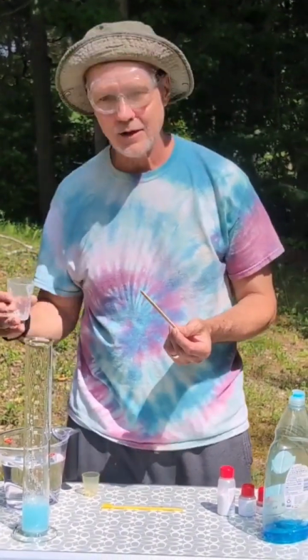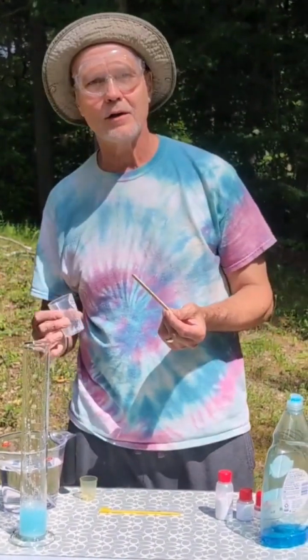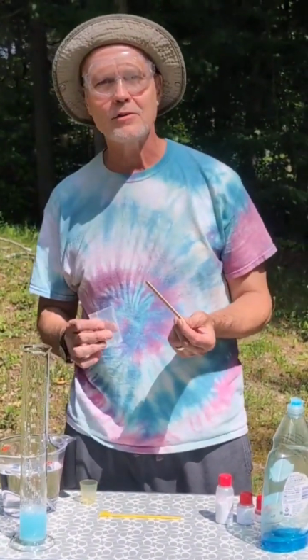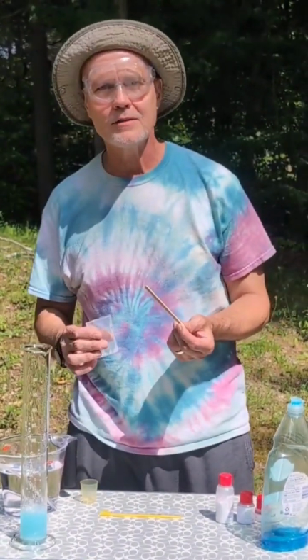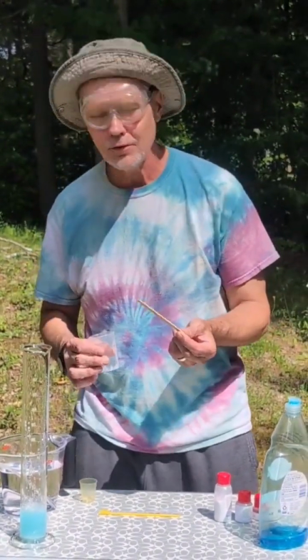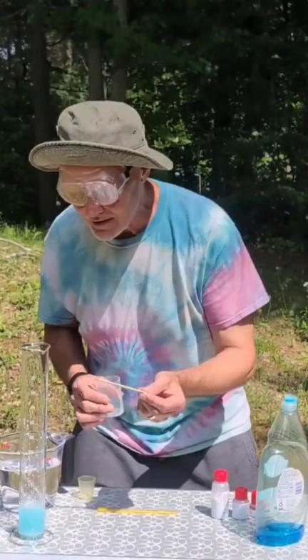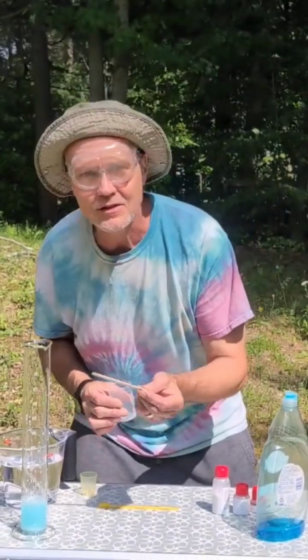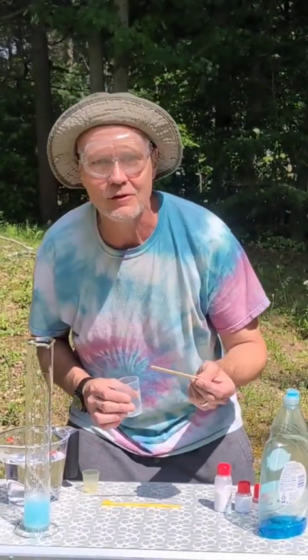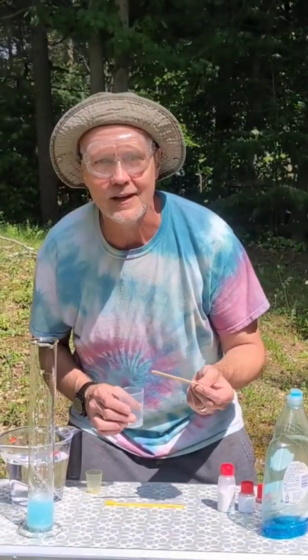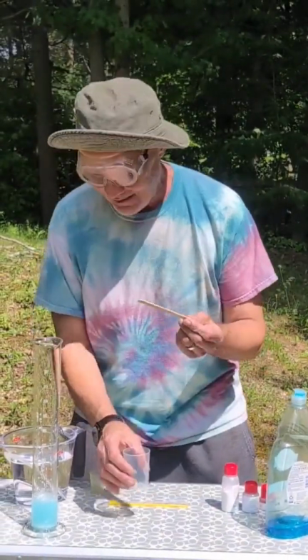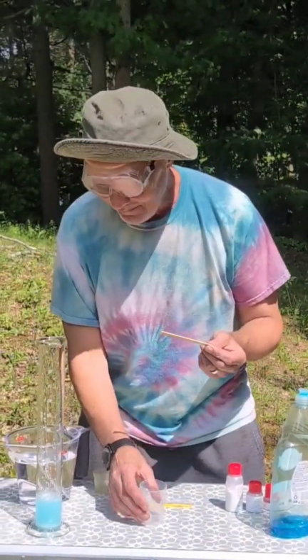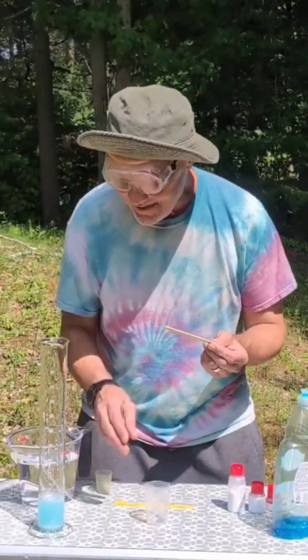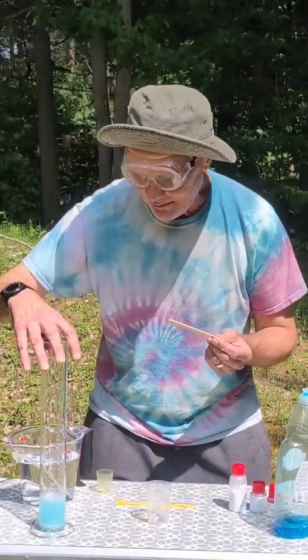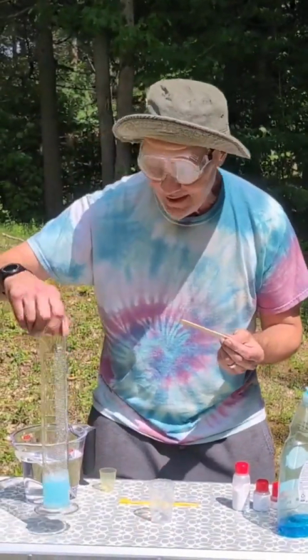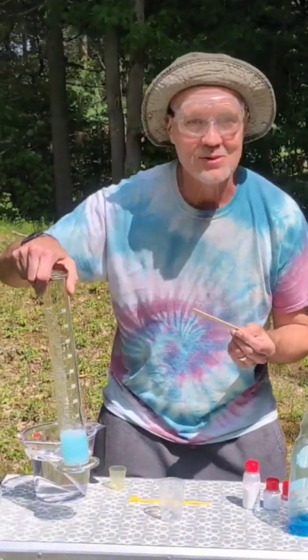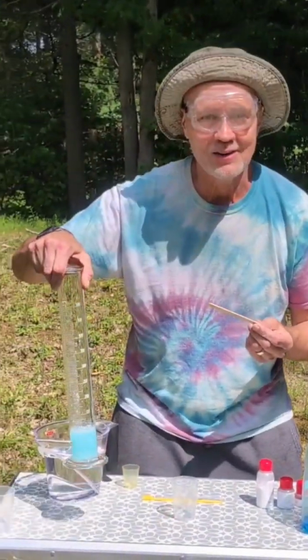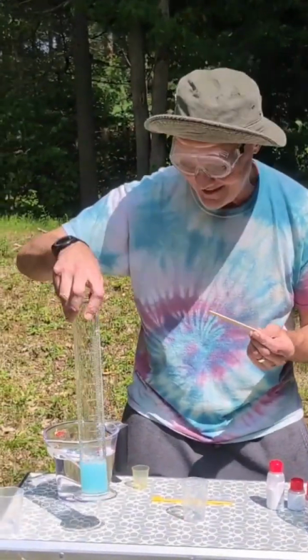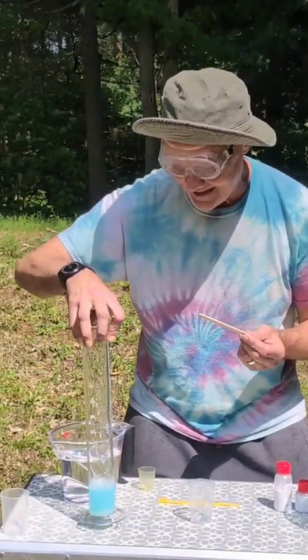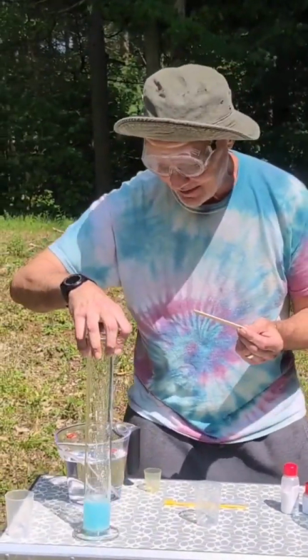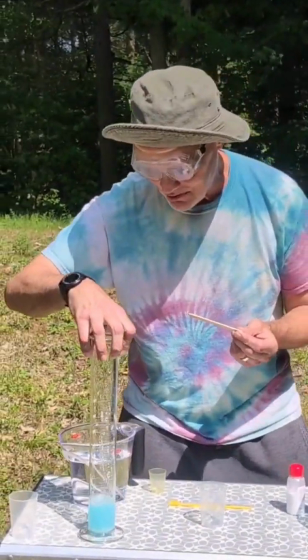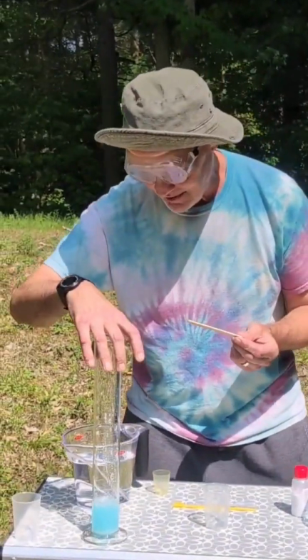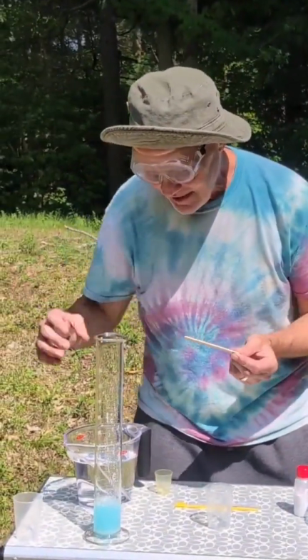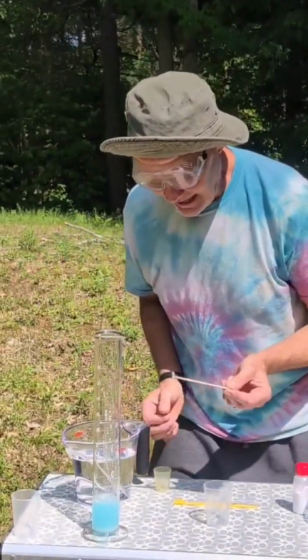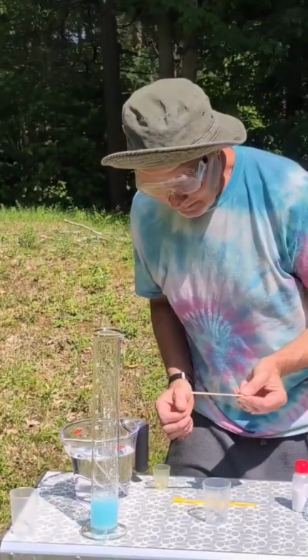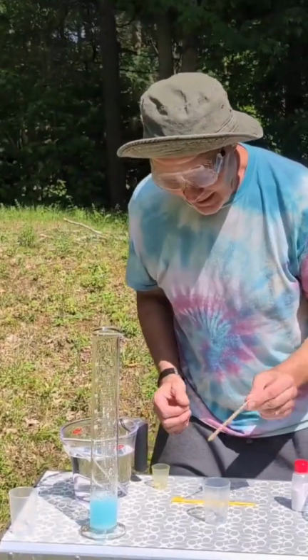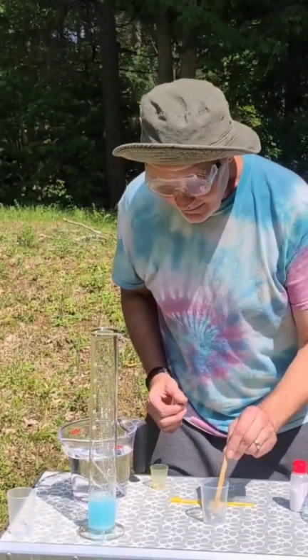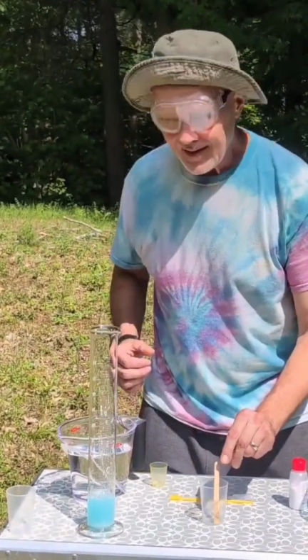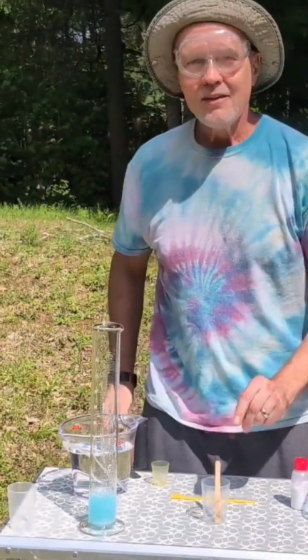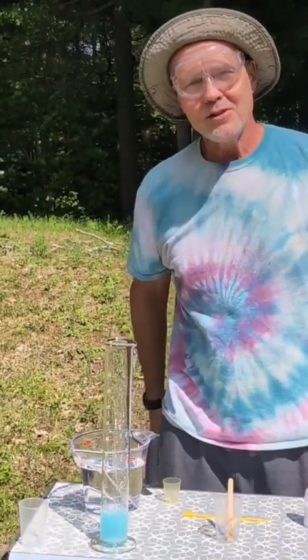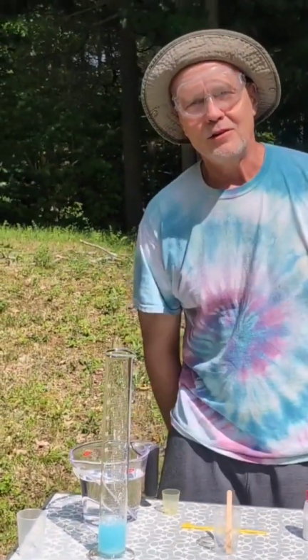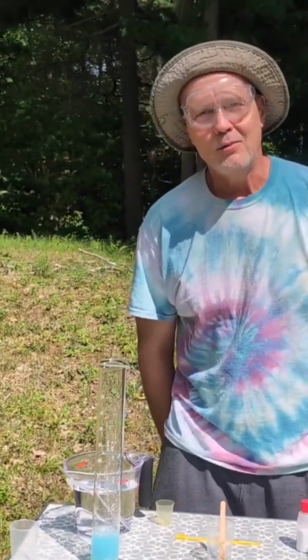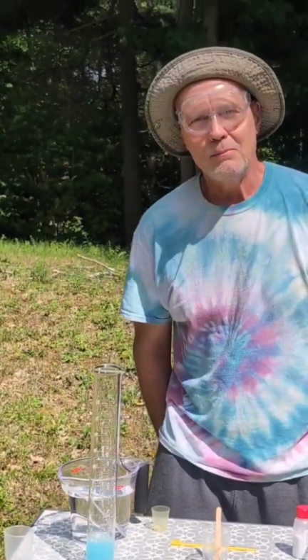Why do we call it a graduated cylinder? Because it went to university? No — because it's got gradations, or marks, on the side so we can measure with it. Now, I was gonna do a volcano.